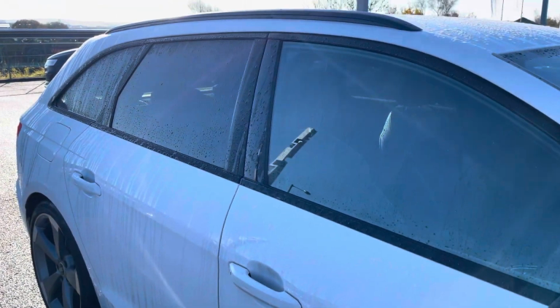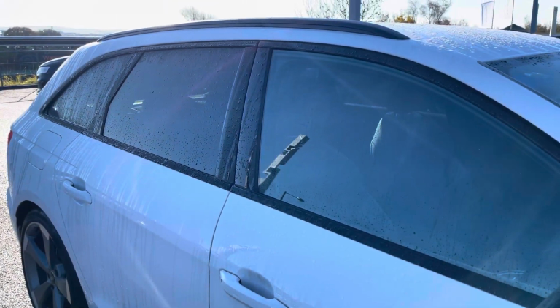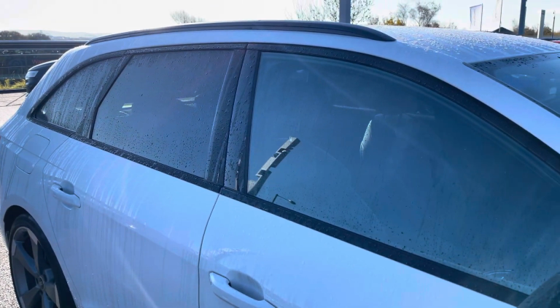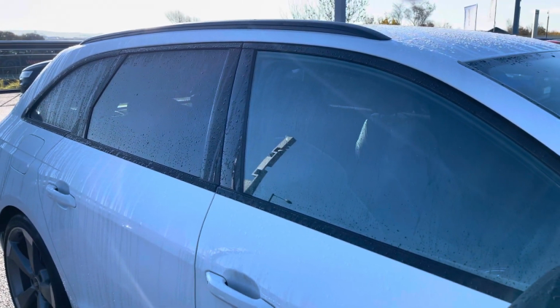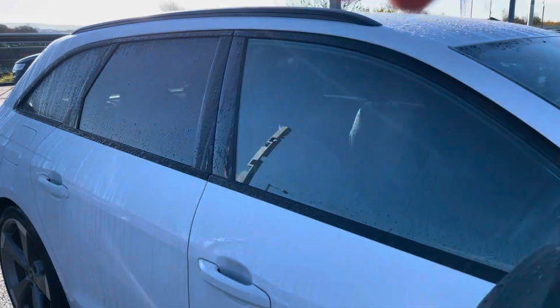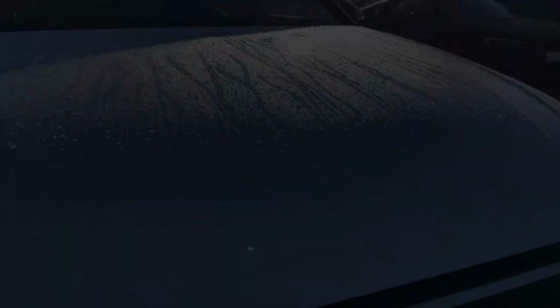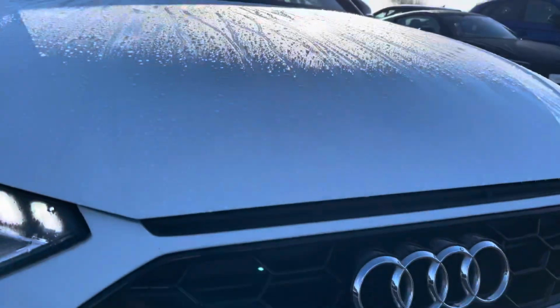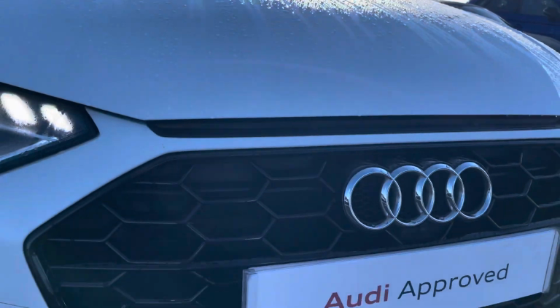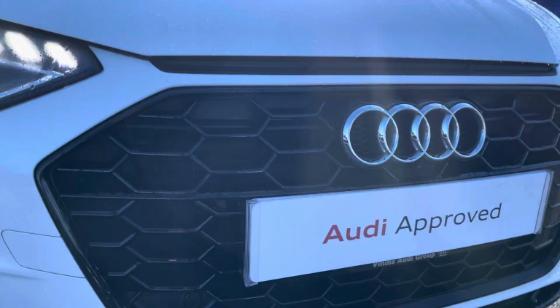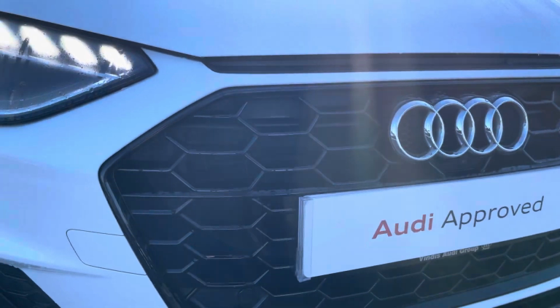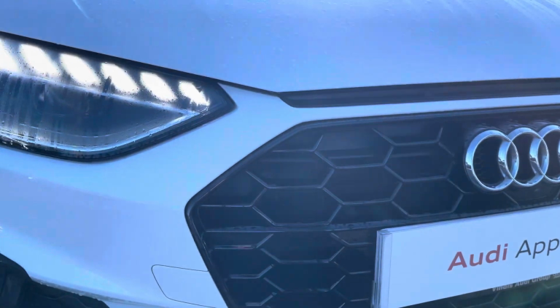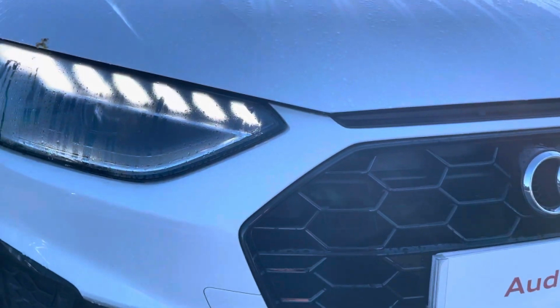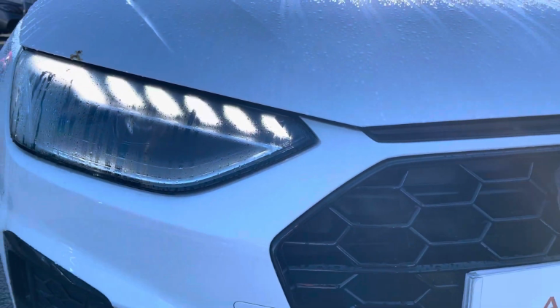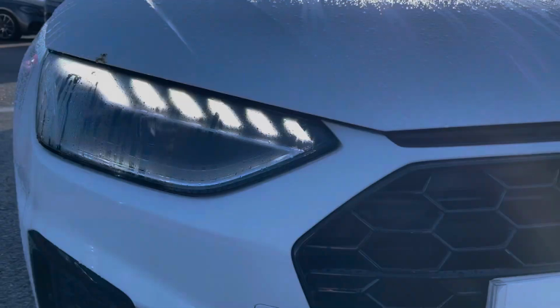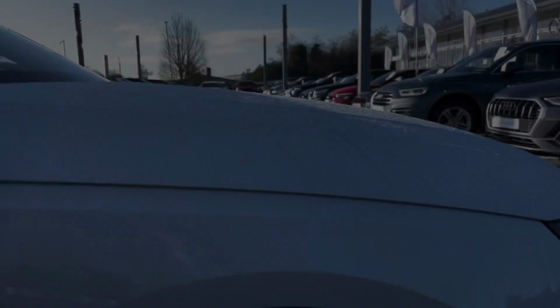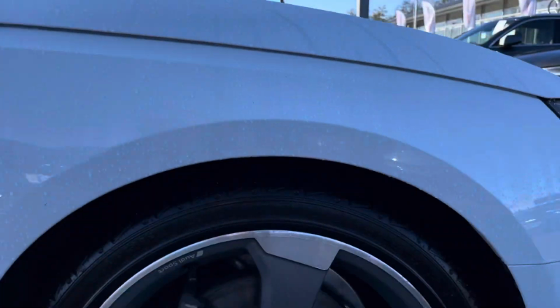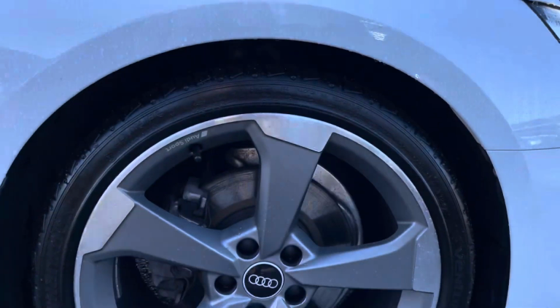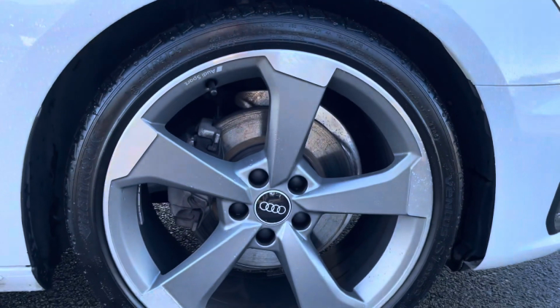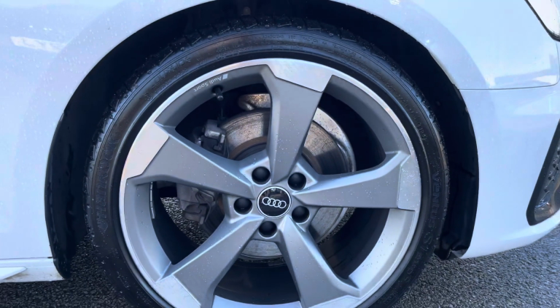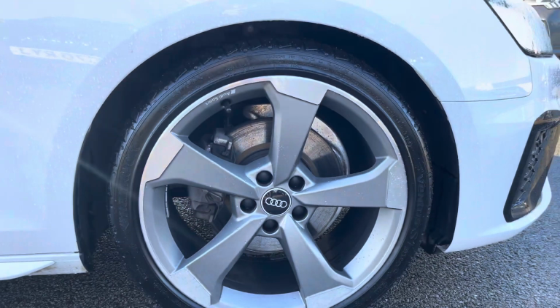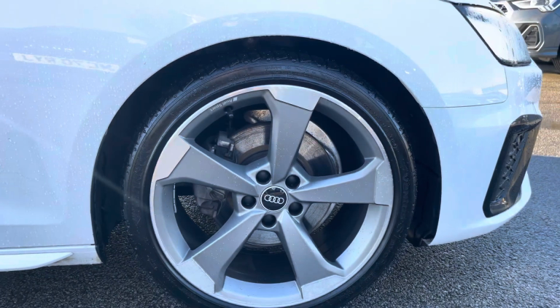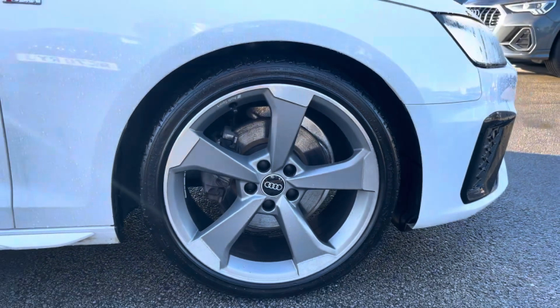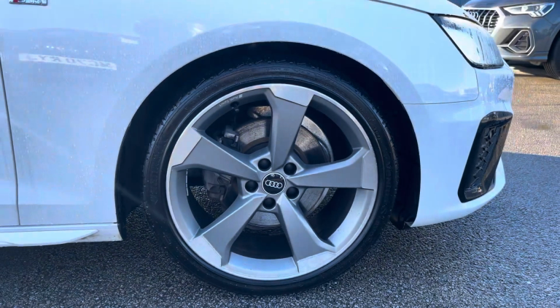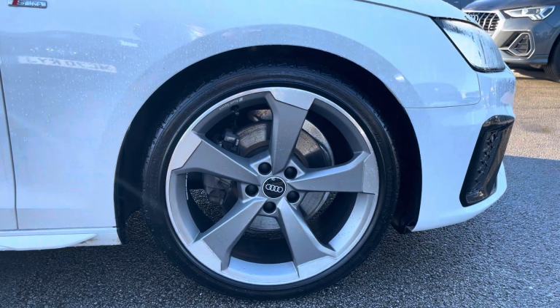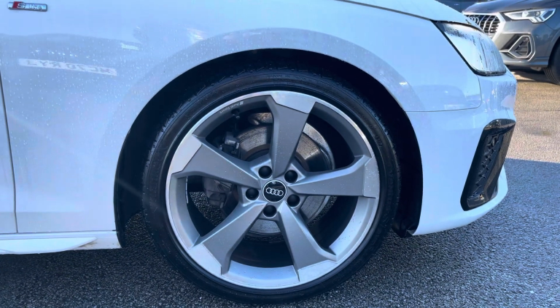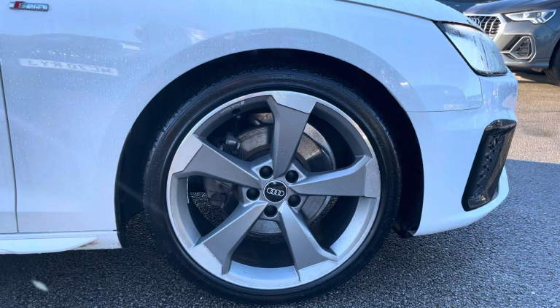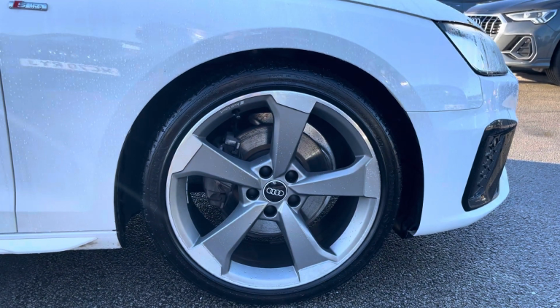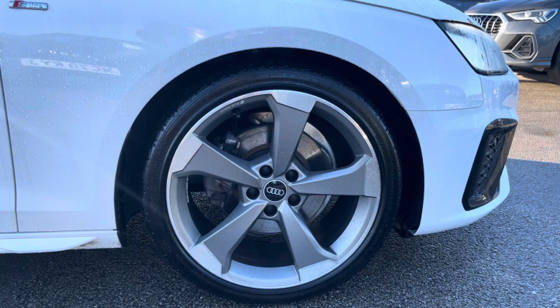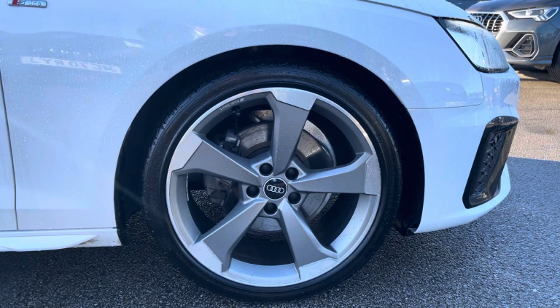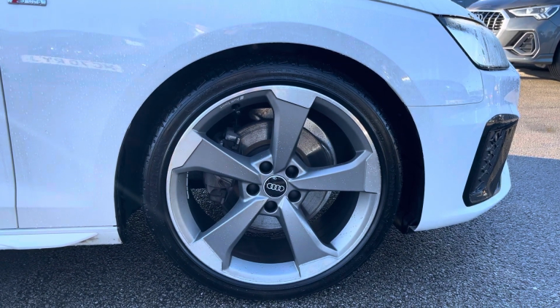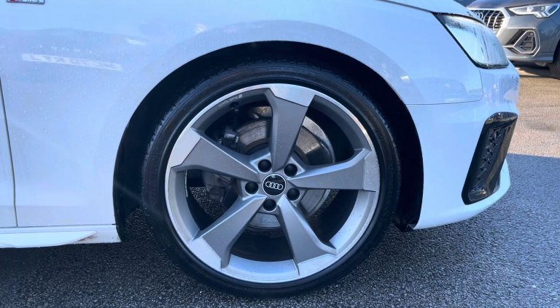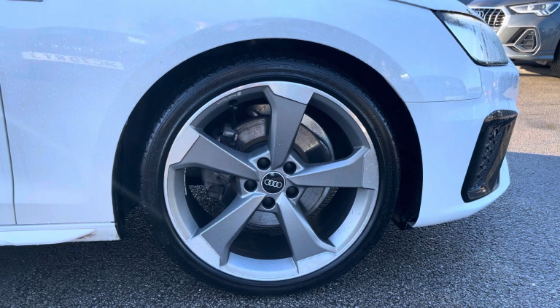The front of the car sports these stylish LED headlights for maximum visibility whilst out on the road, alongside these gorgeous 19-inch five-armed Rotor design alloy wheels that really give this car the road presence it deserves.